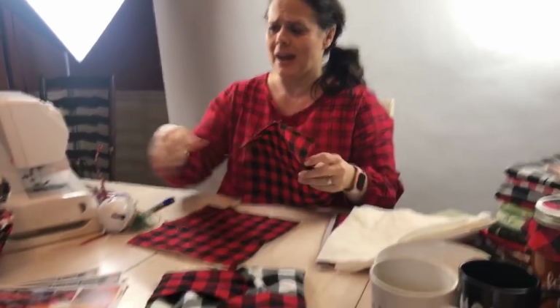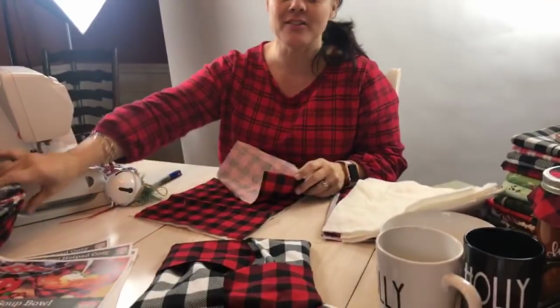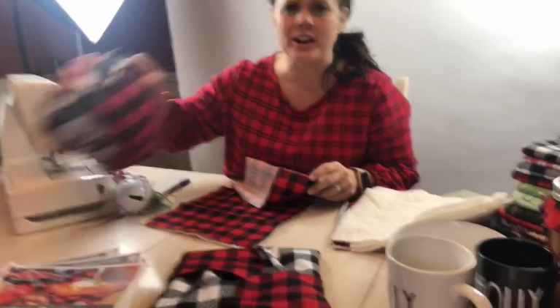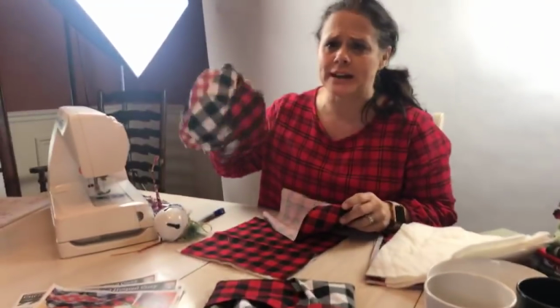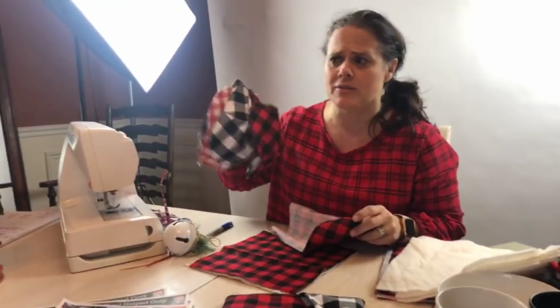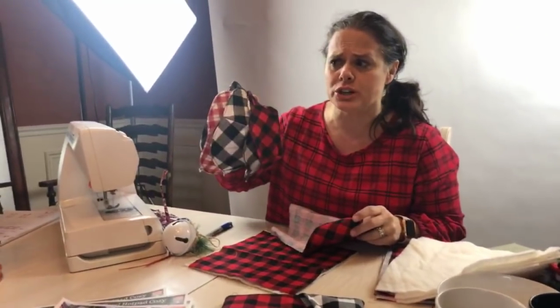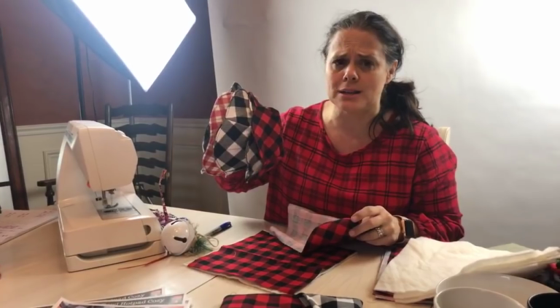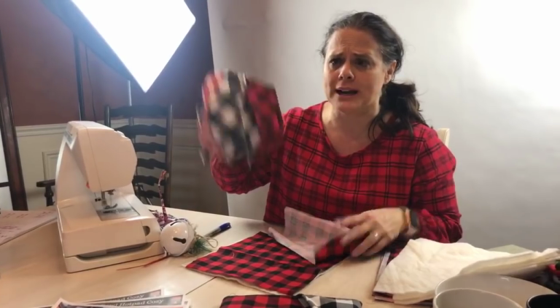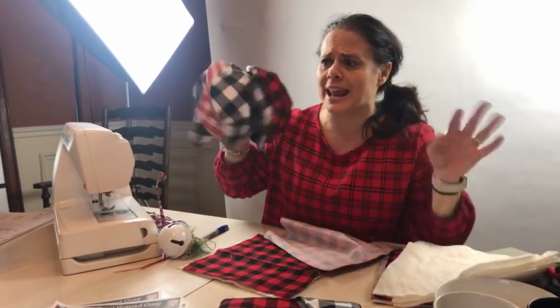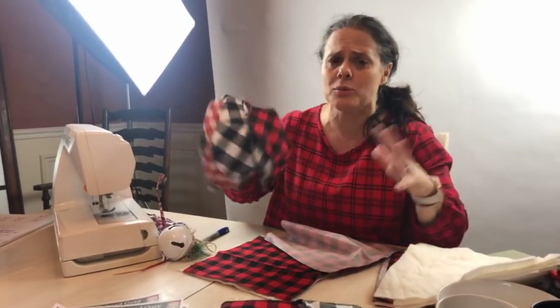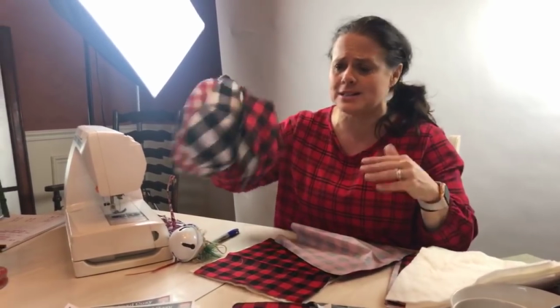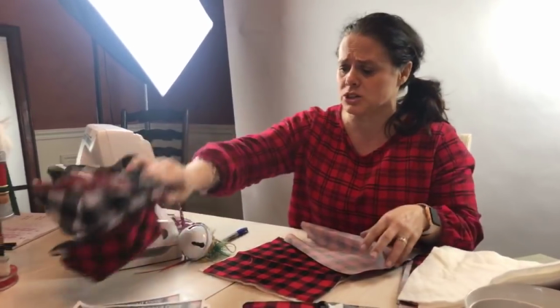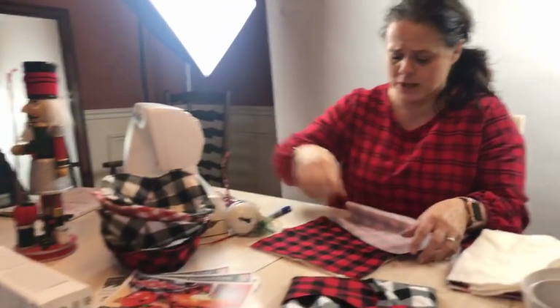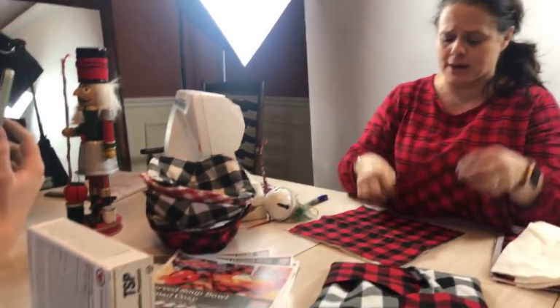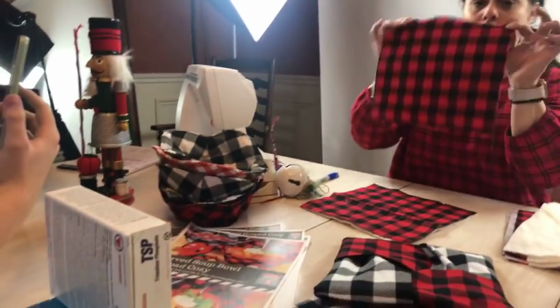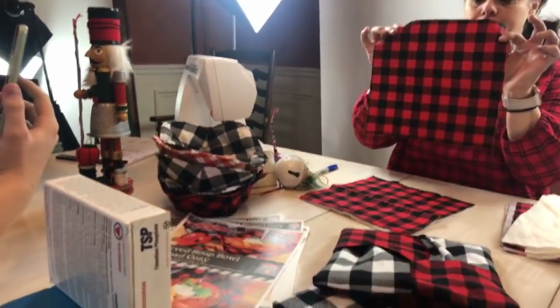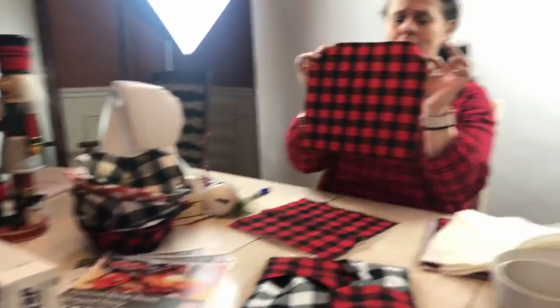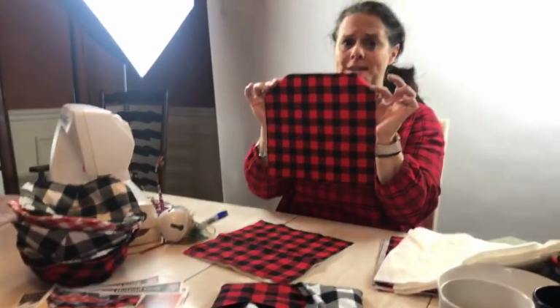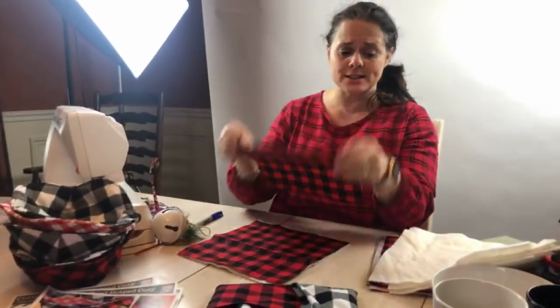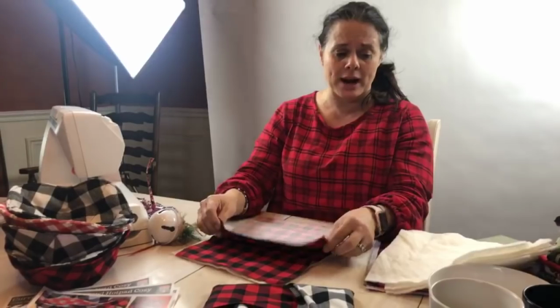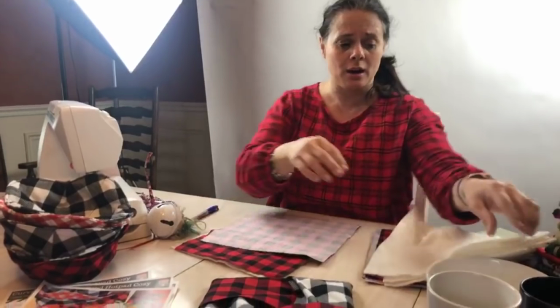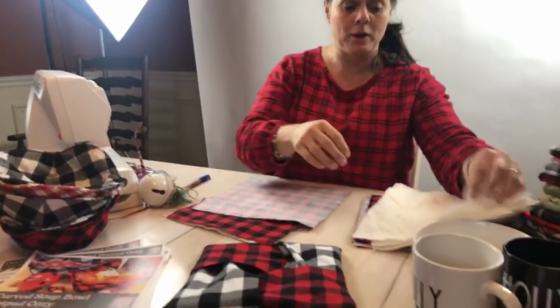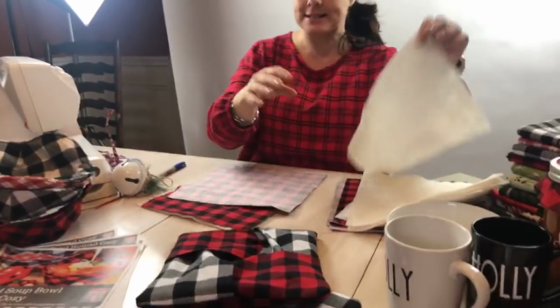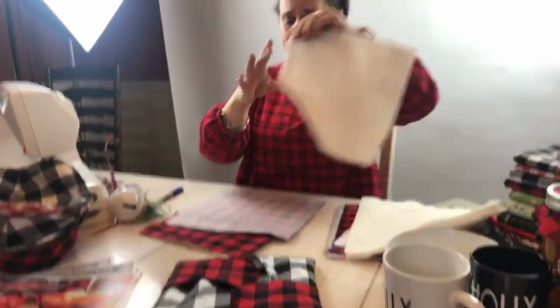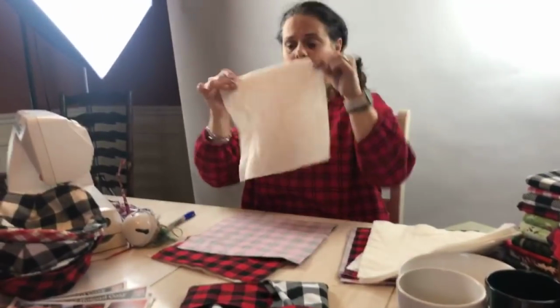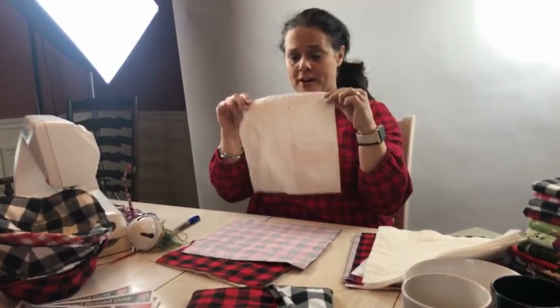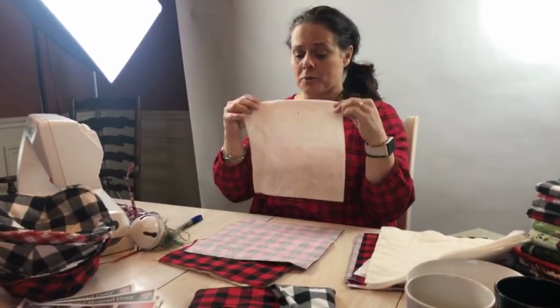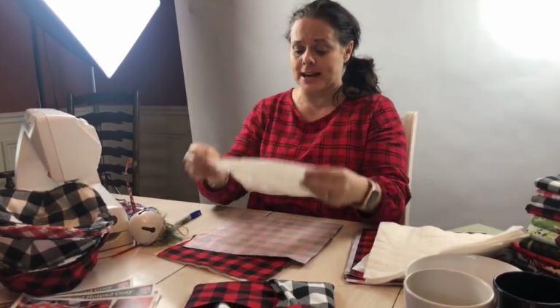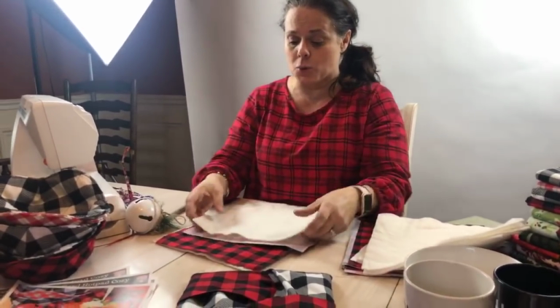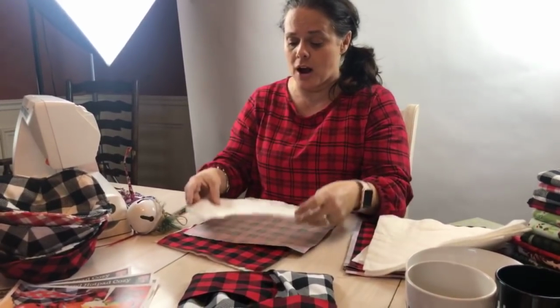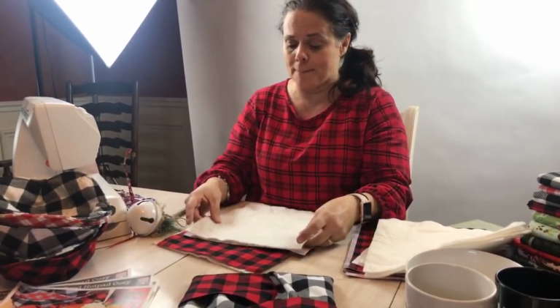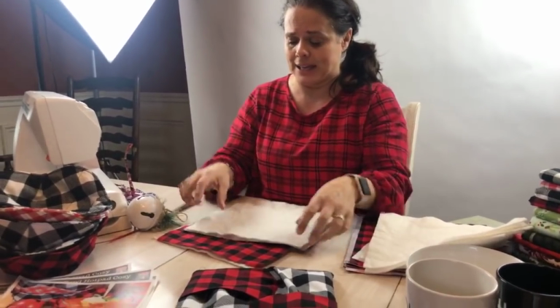I haven't been very creative with mine, but I'm sure you guys can be — I can't wait to see pictures of what you make. Here's my second square of fabric with my second square of batting.